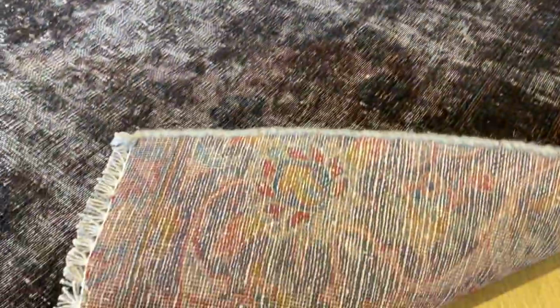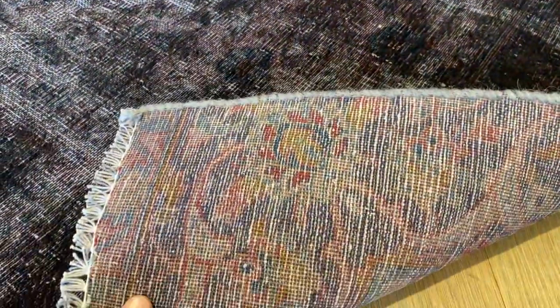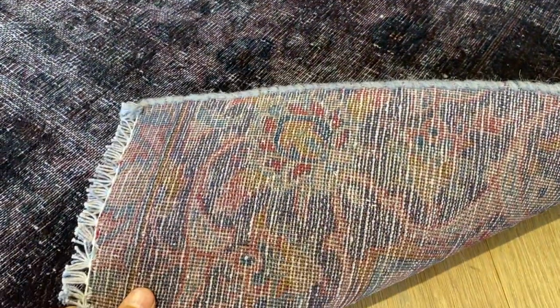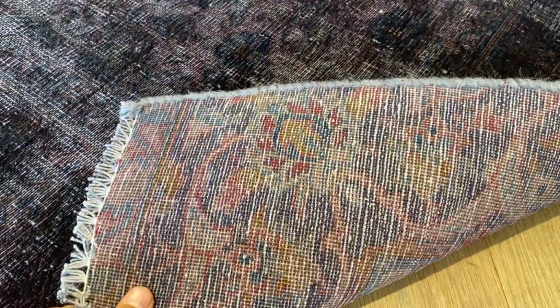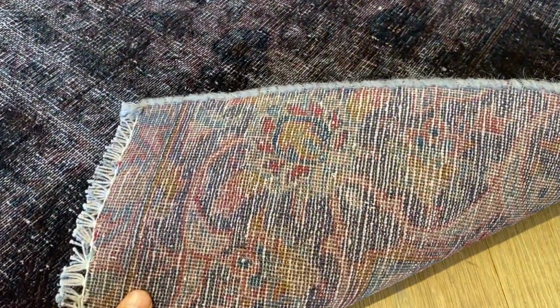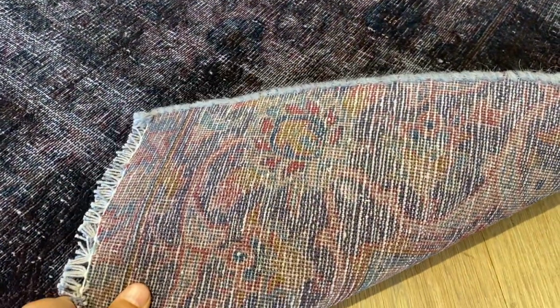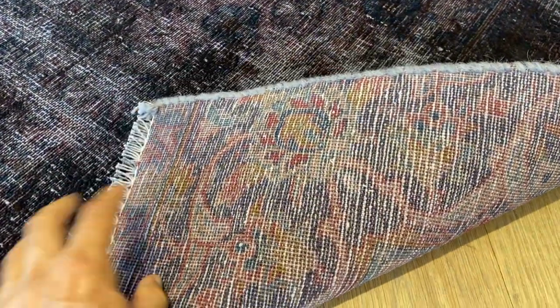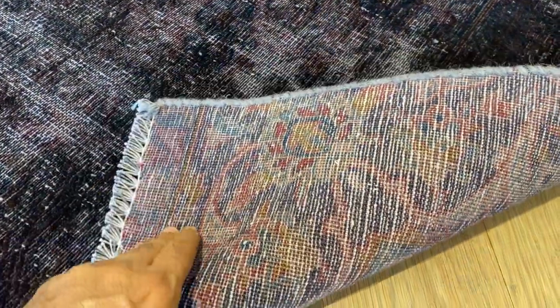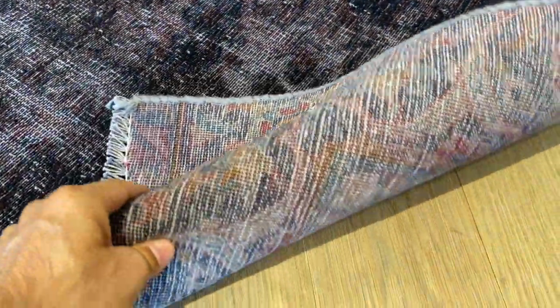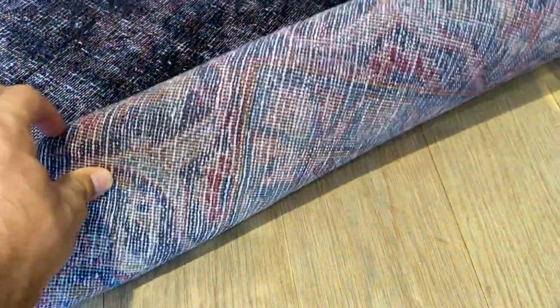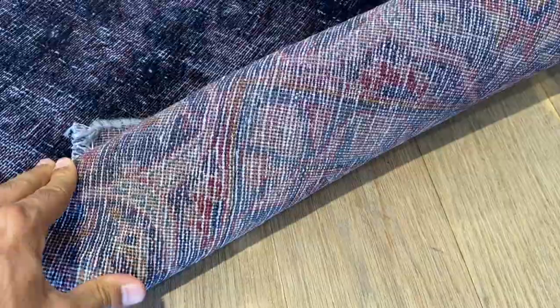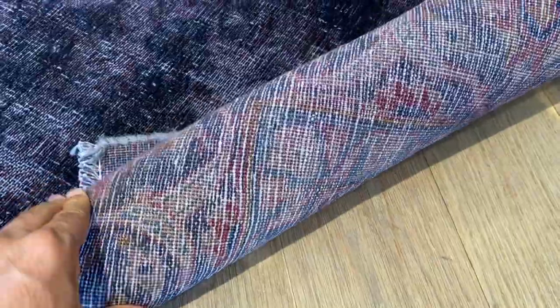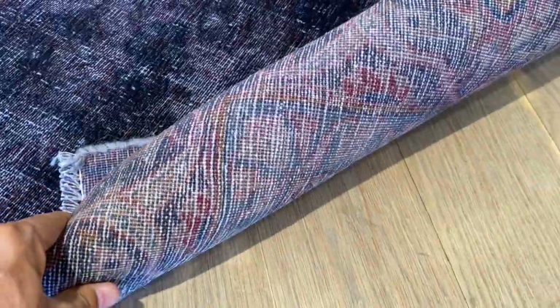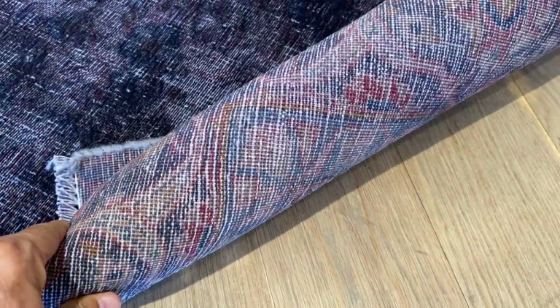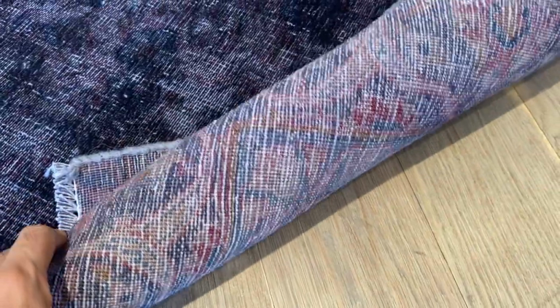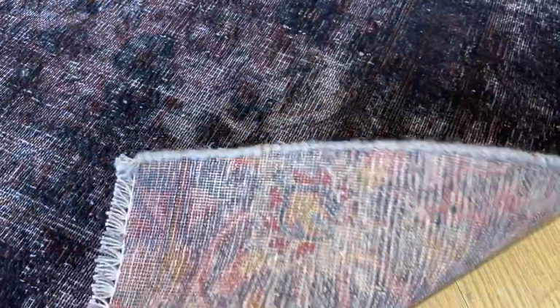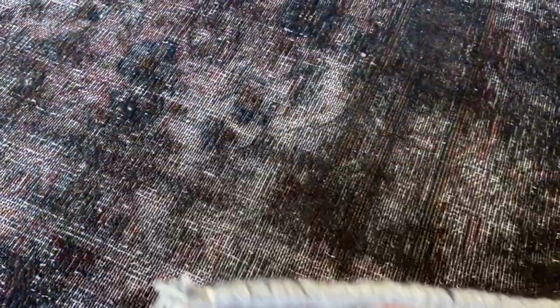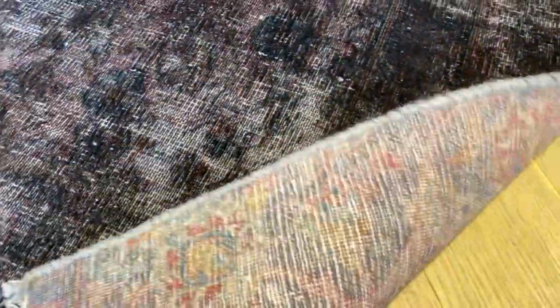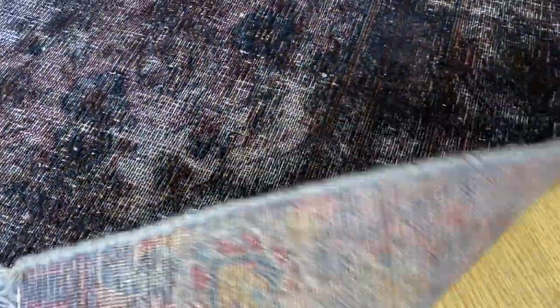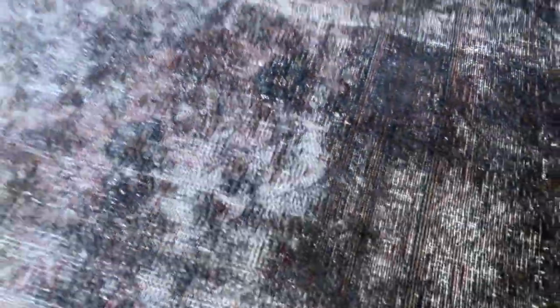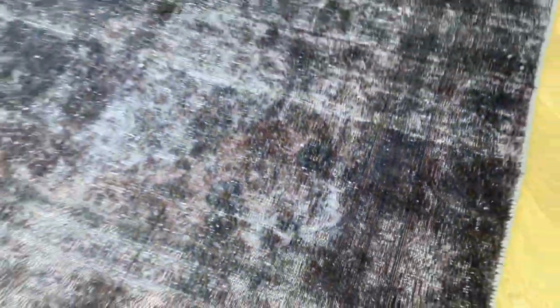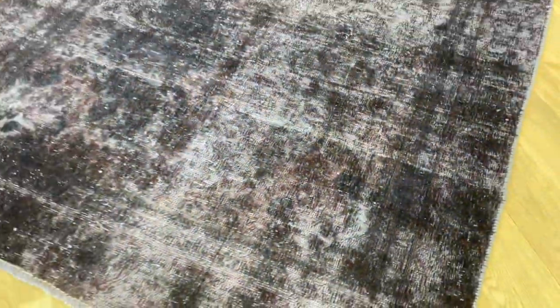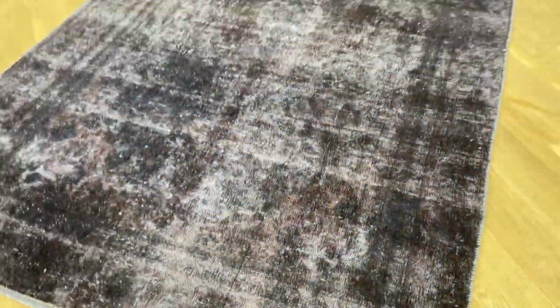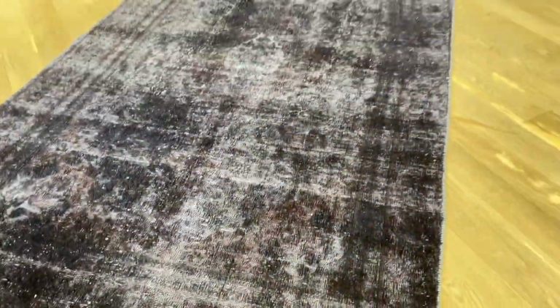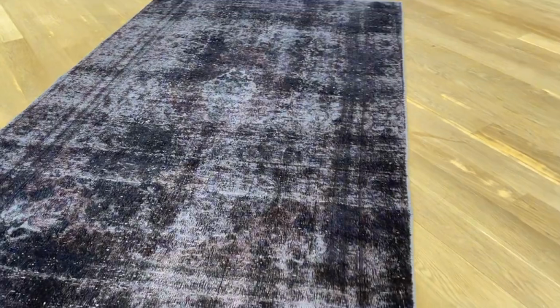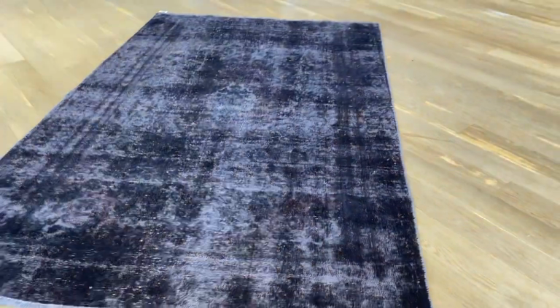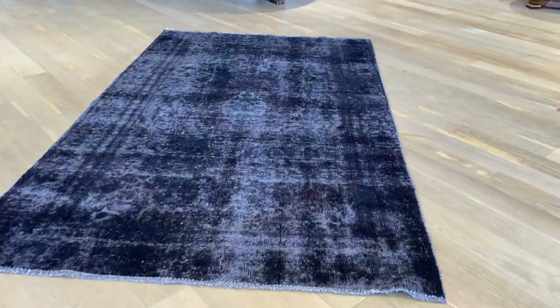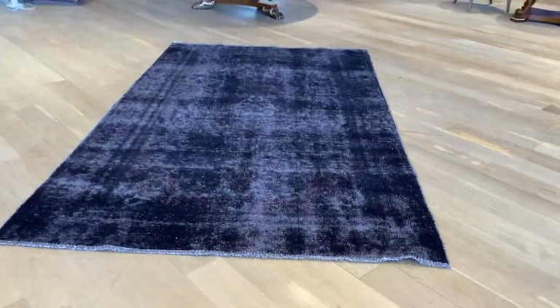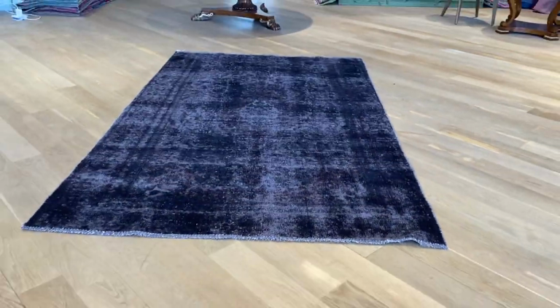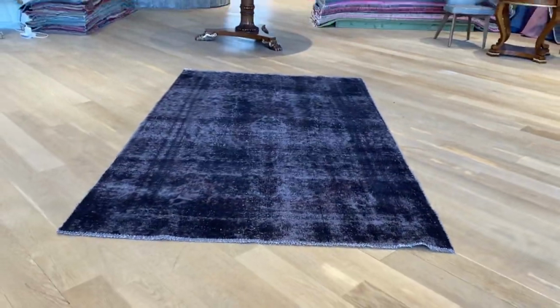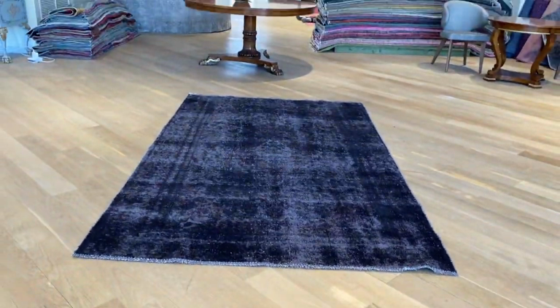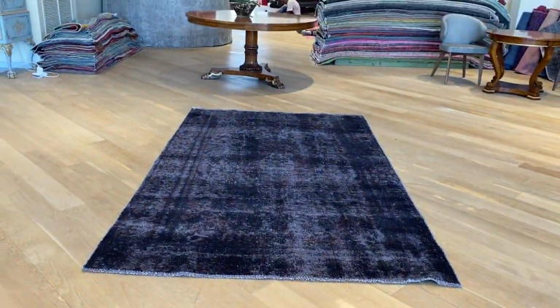On the back you can see the very high quality Persian handmade craftsmanship, and a better reading of how the original used carpet used to be. If you have any questions about this carpet or any of the carpet collection, feel free to contact us.